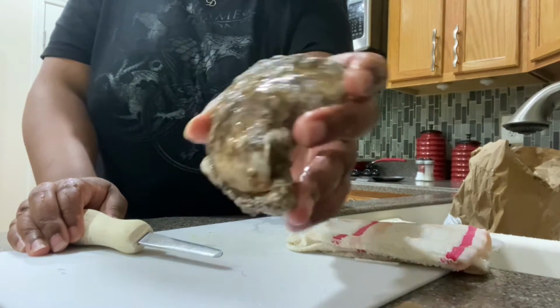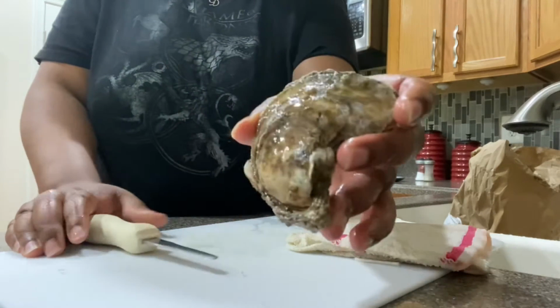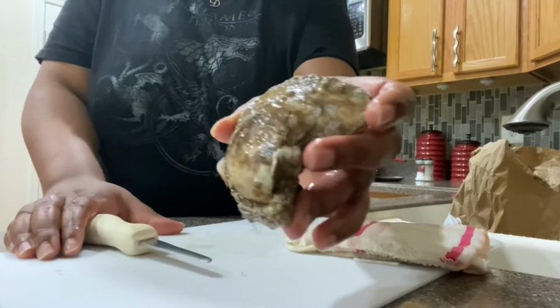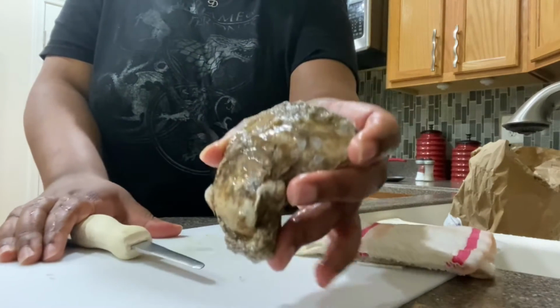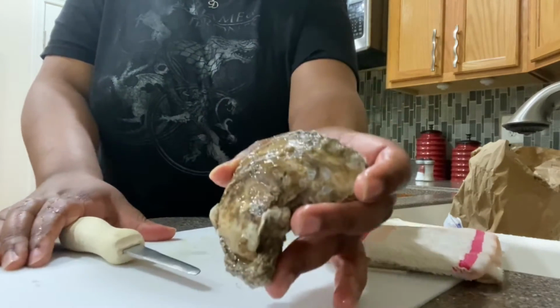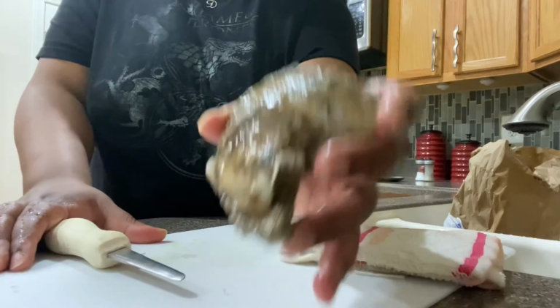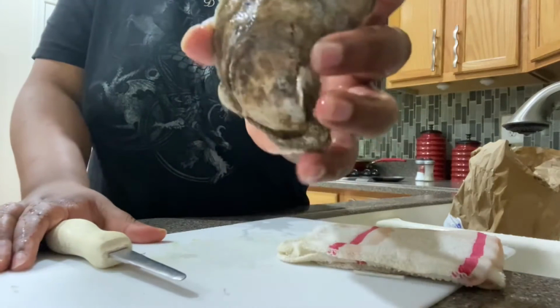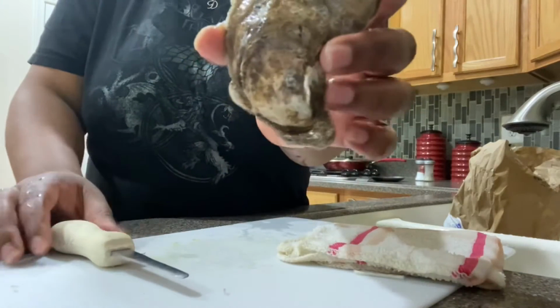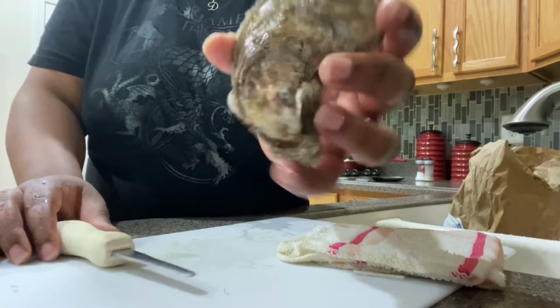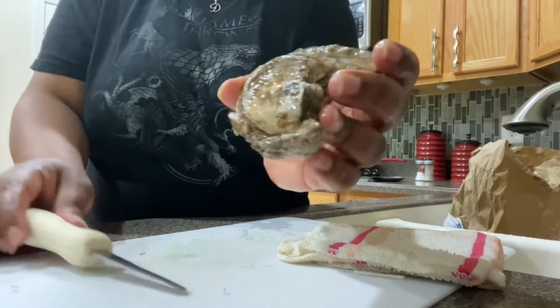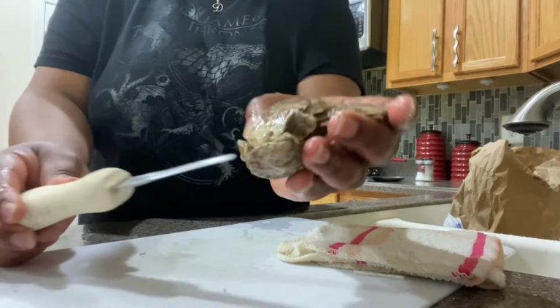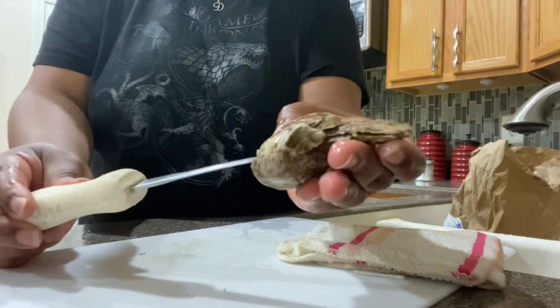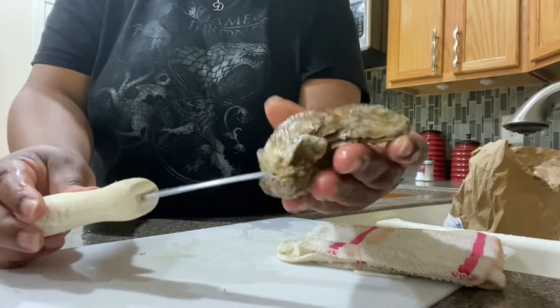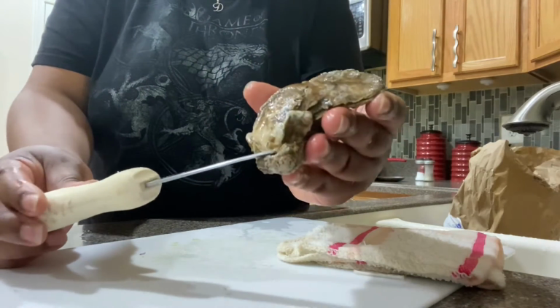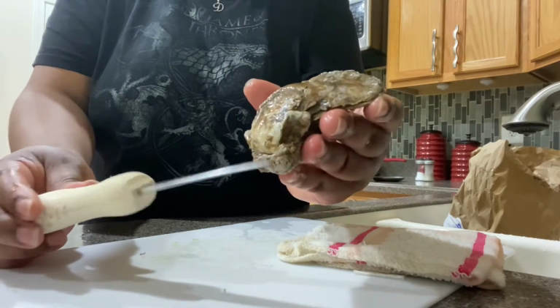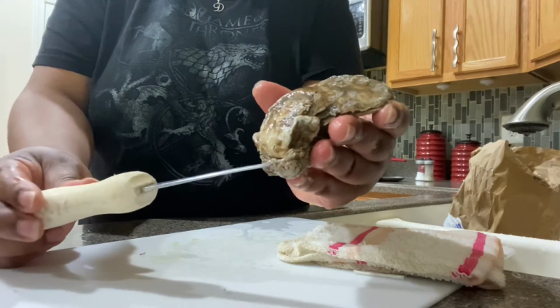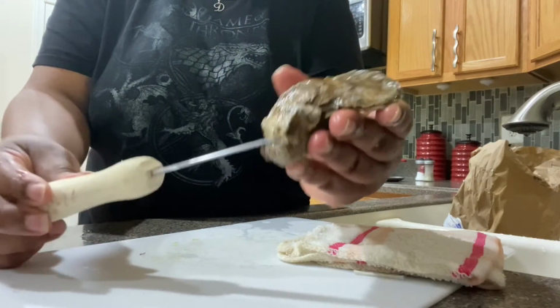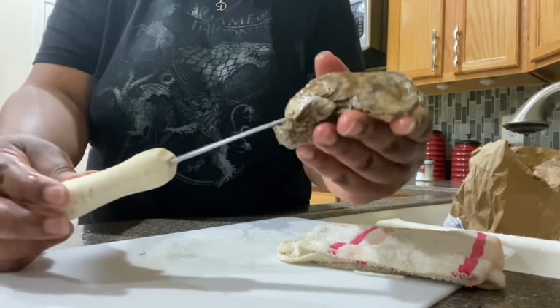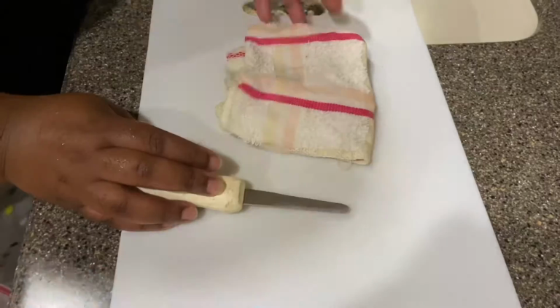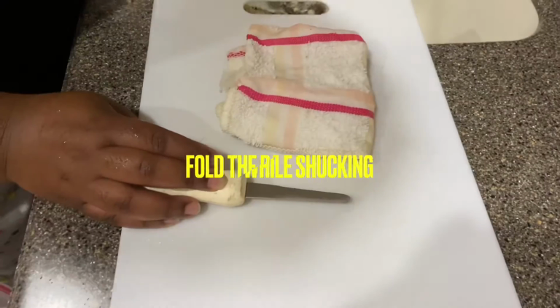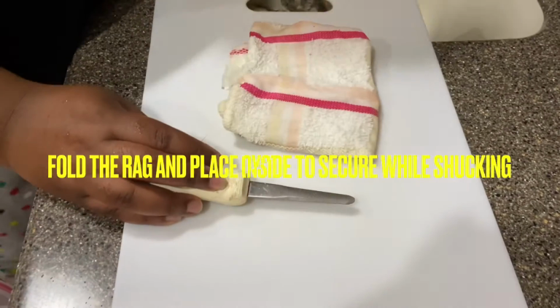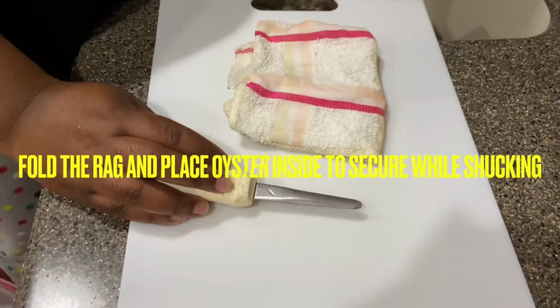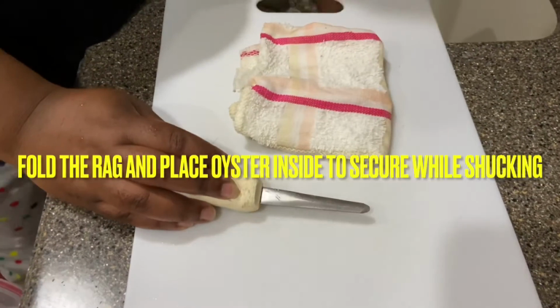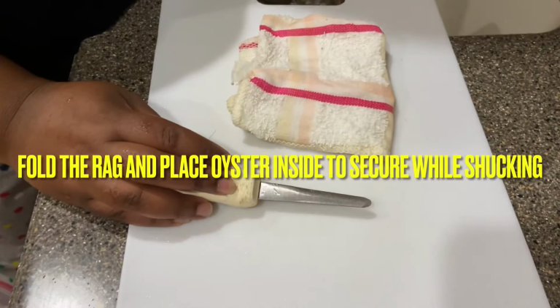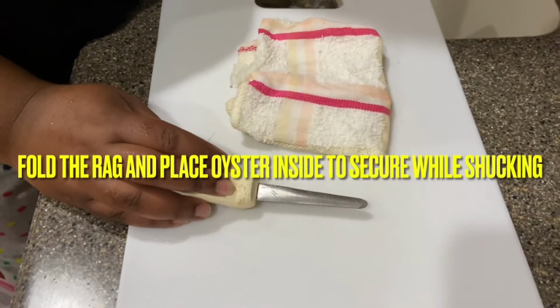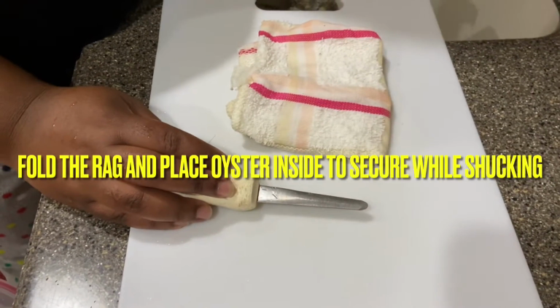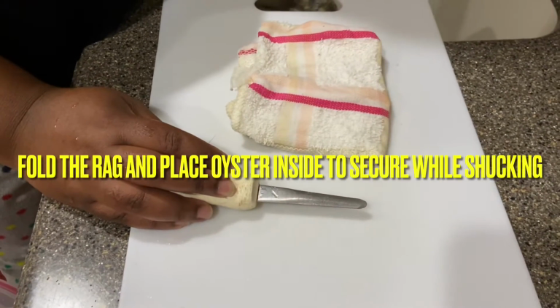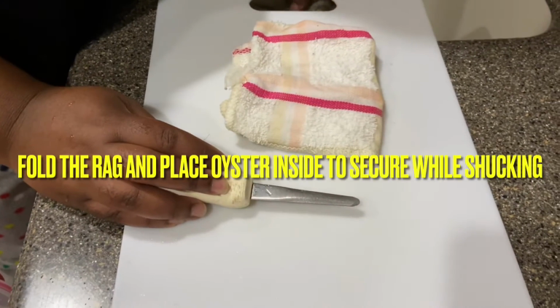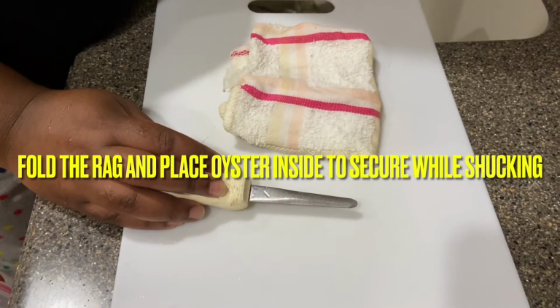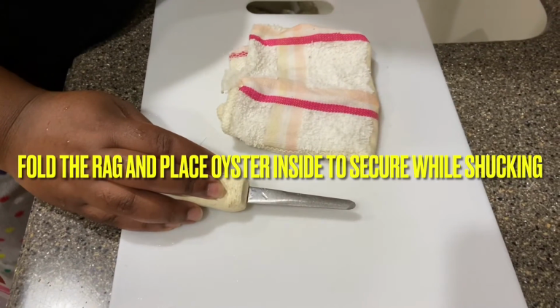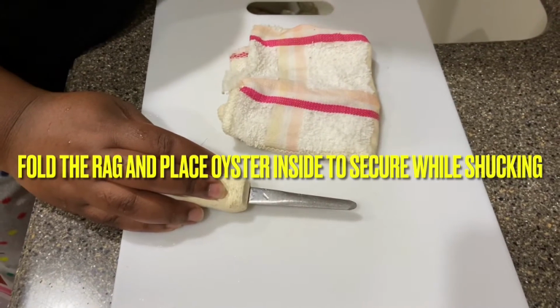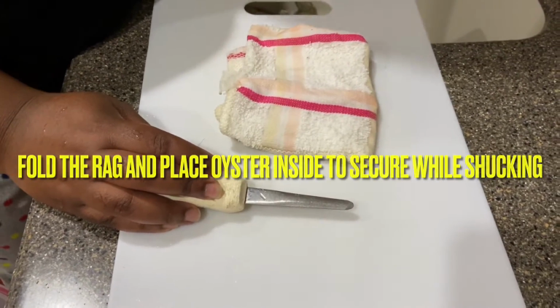You can go to like a local fish market or anything like that and get oysters. What you want is for the oysters to be closed and not open, and have a fresh of the sea smell.